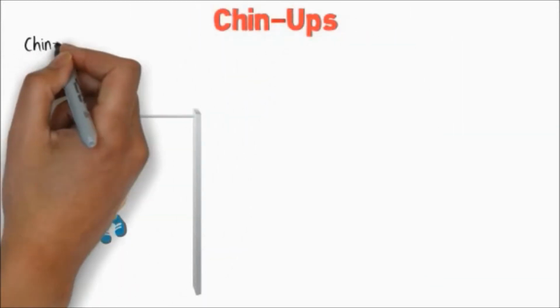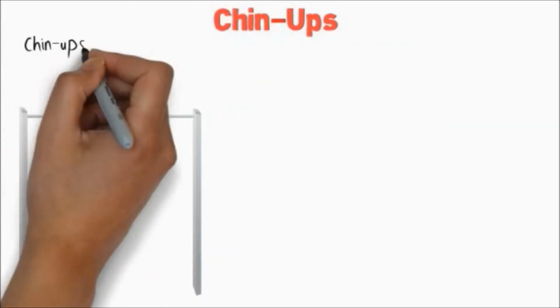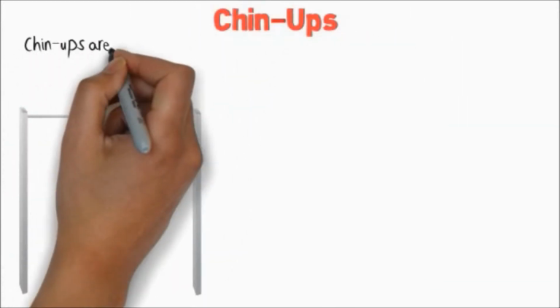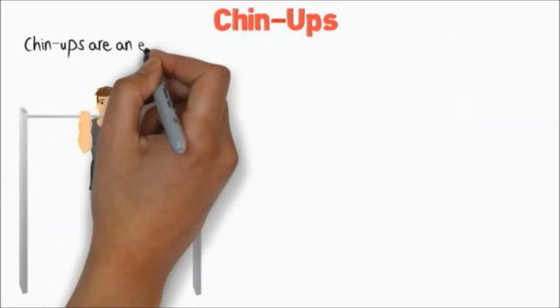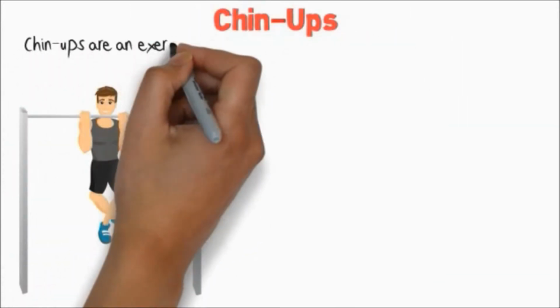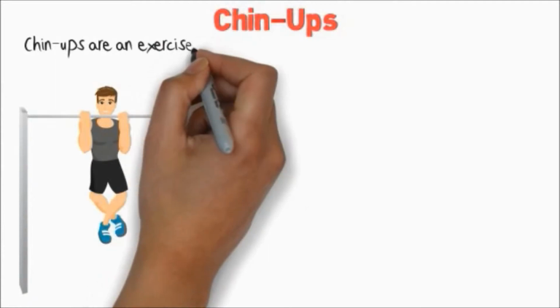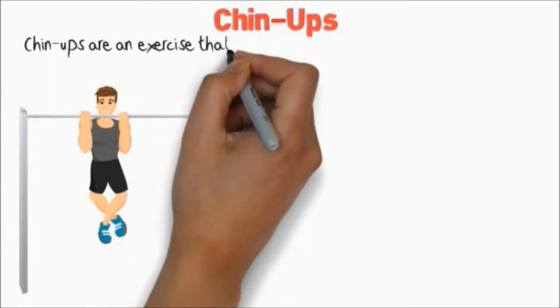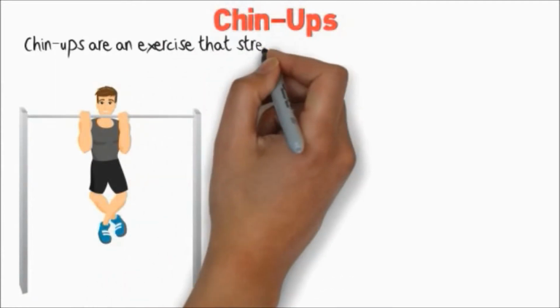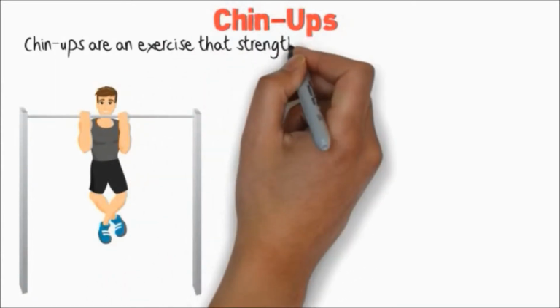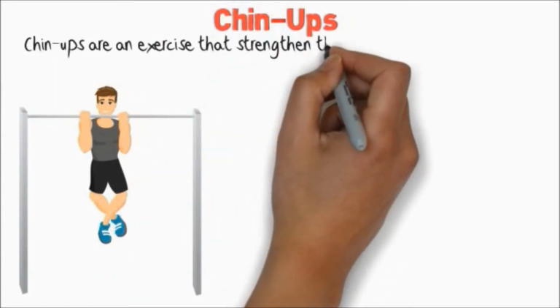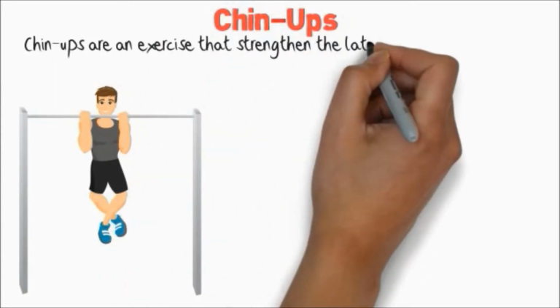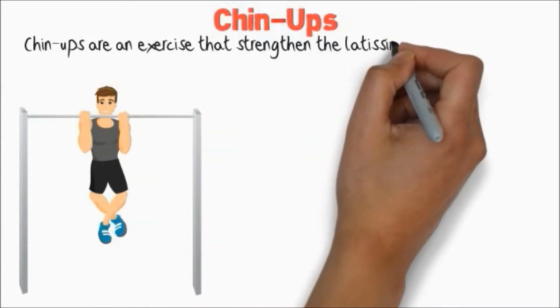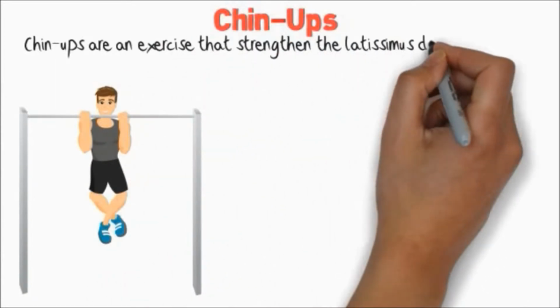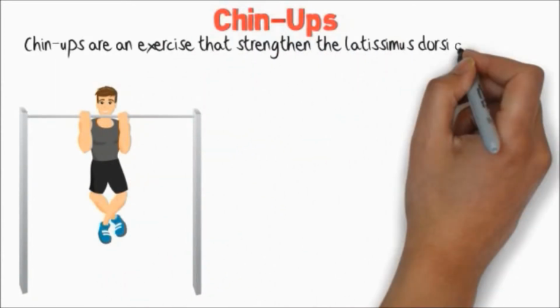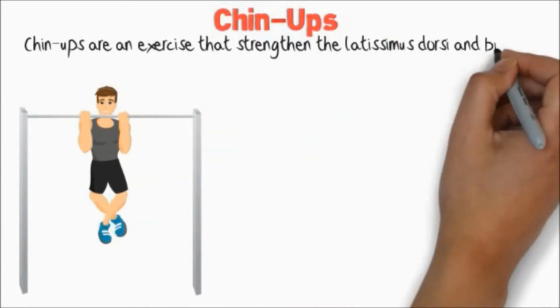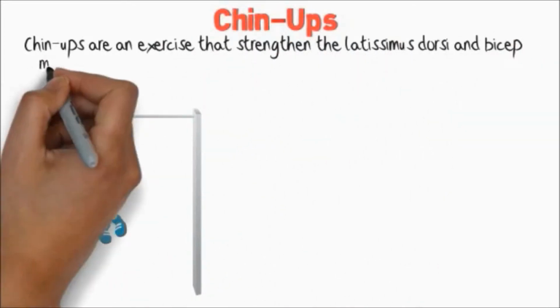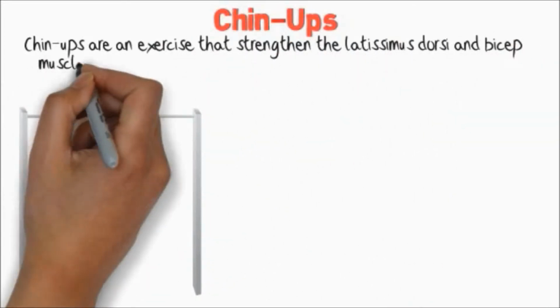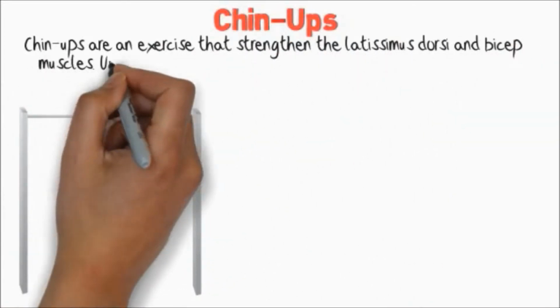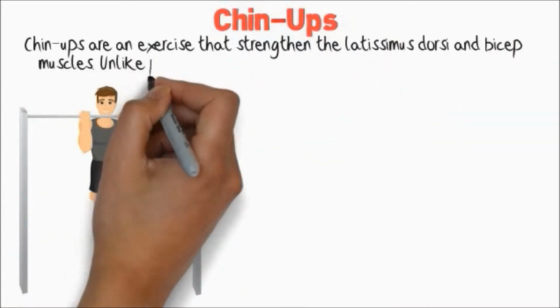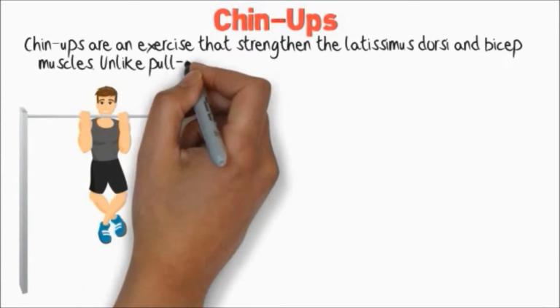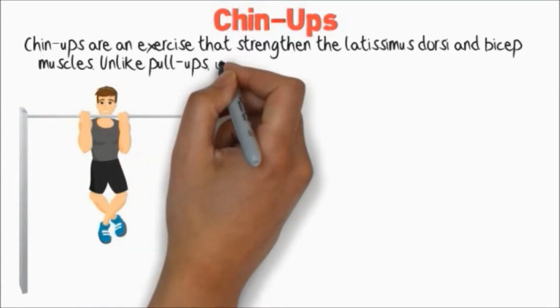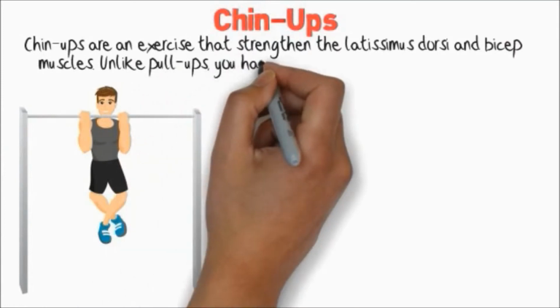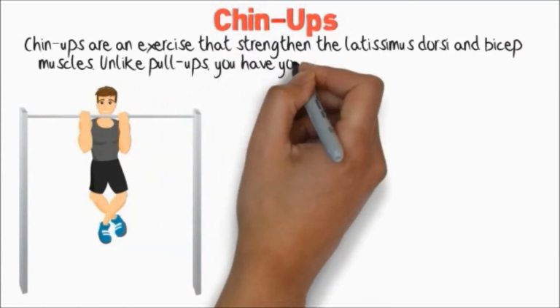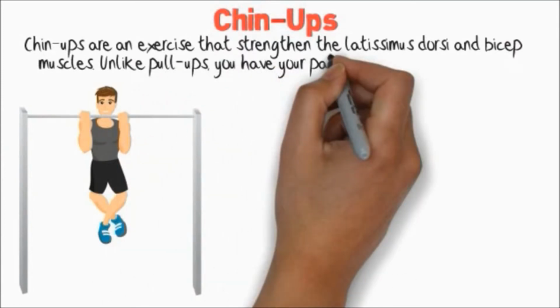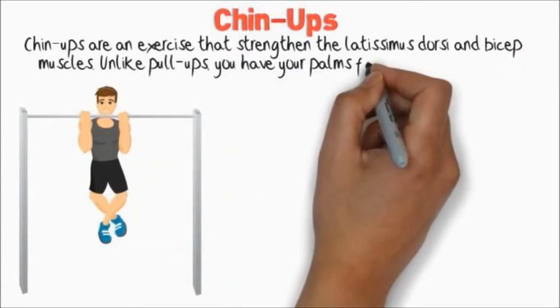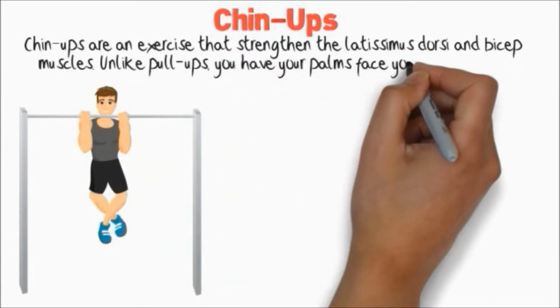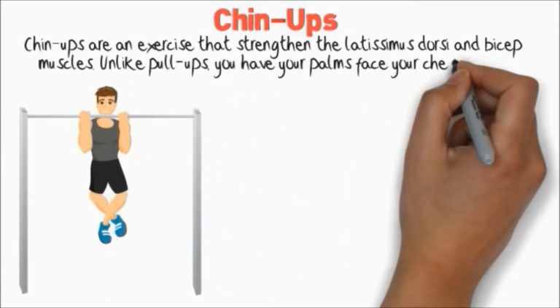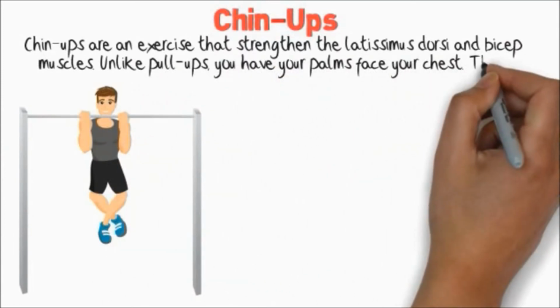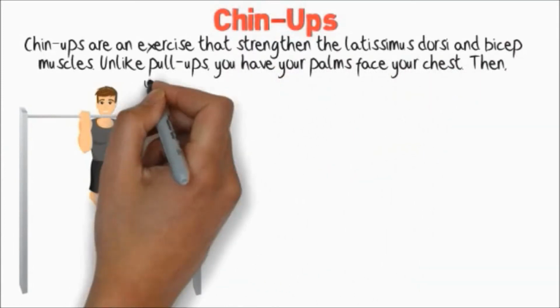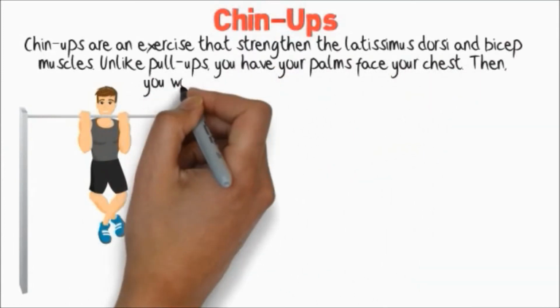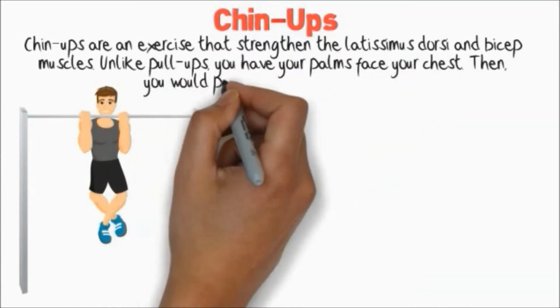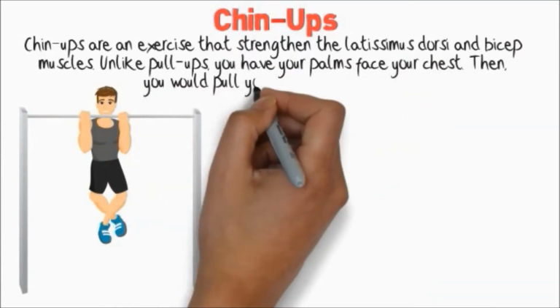Chin Ups. Chin Ups are an exercise that strengthen the latissimus dorsi and bicep muscles. Unlike pull-ups, you have your palms face your chest, then you pull your body up to the bar.